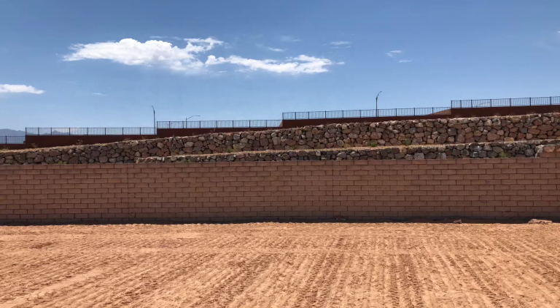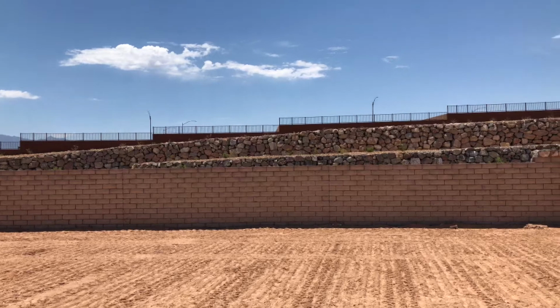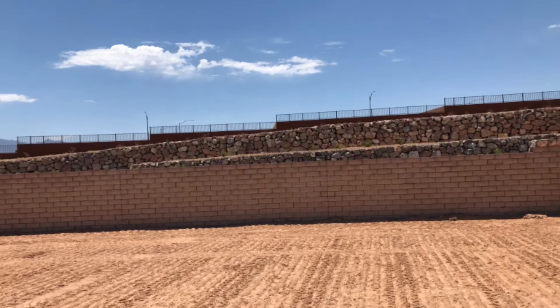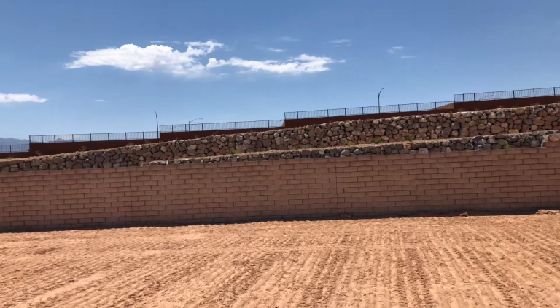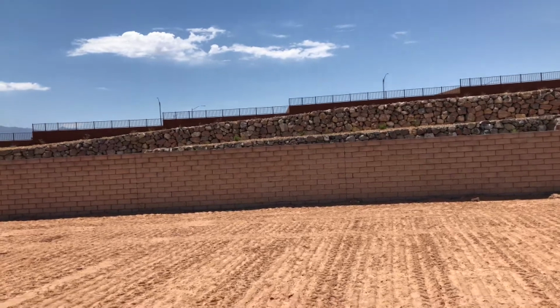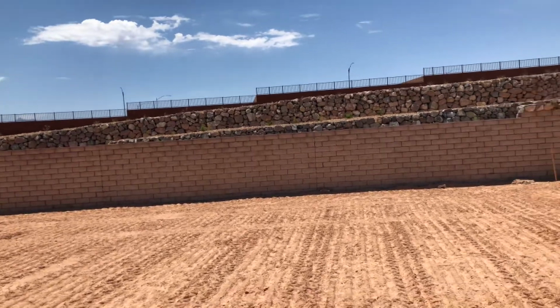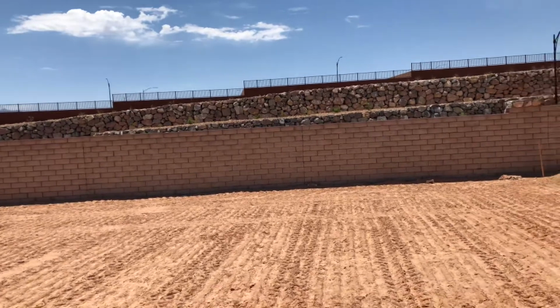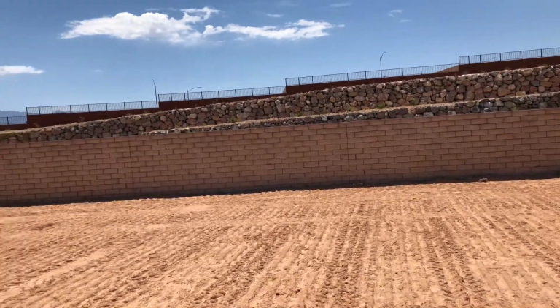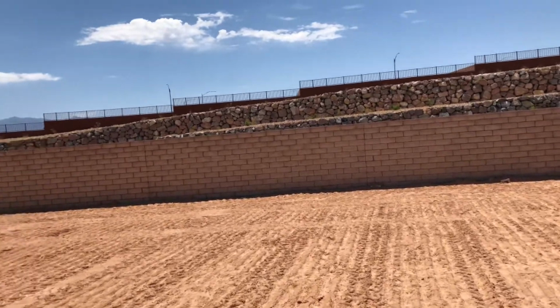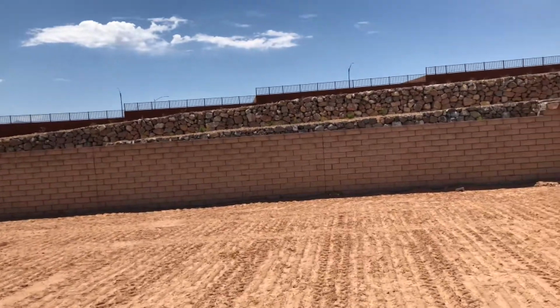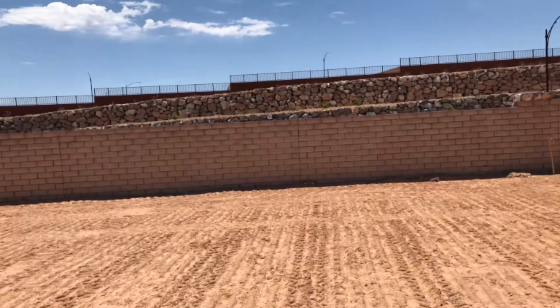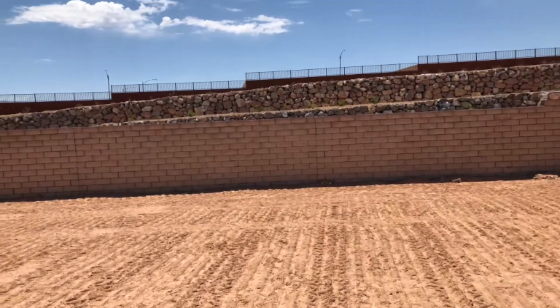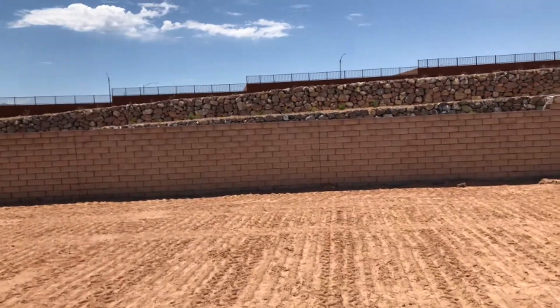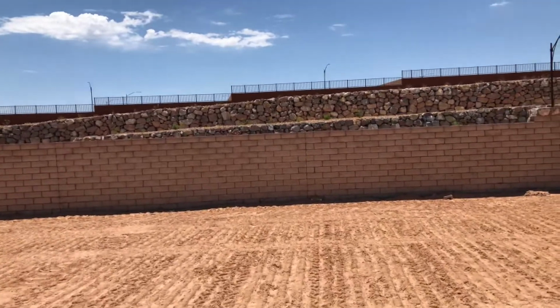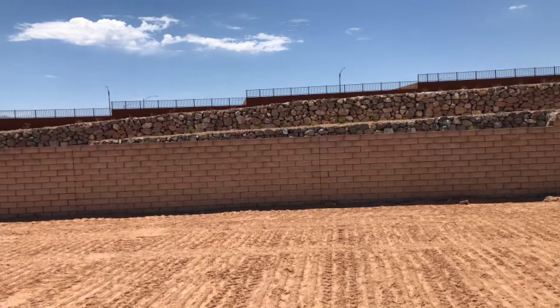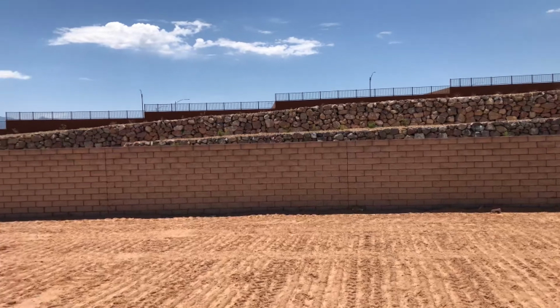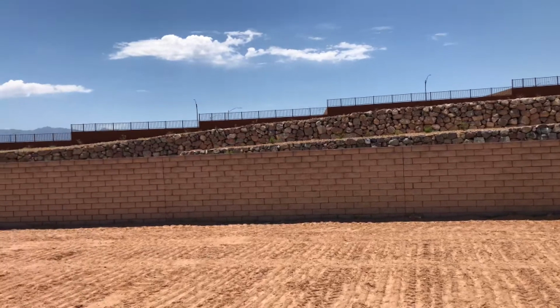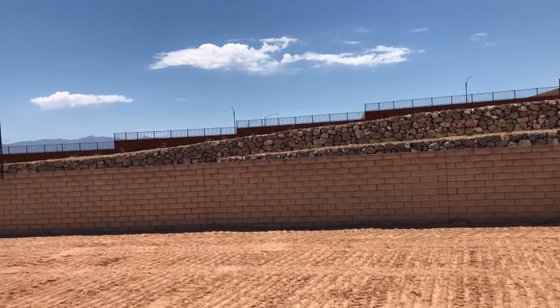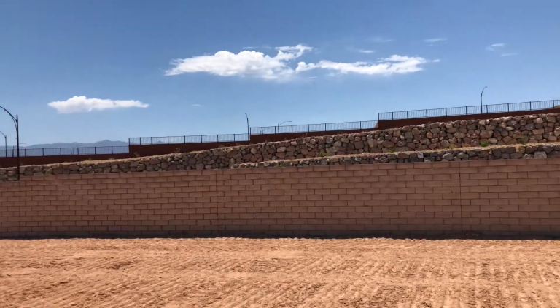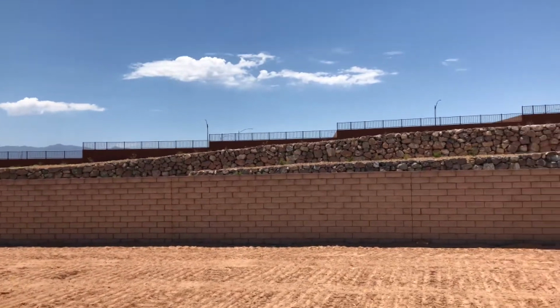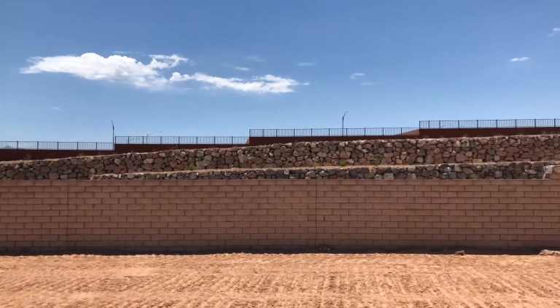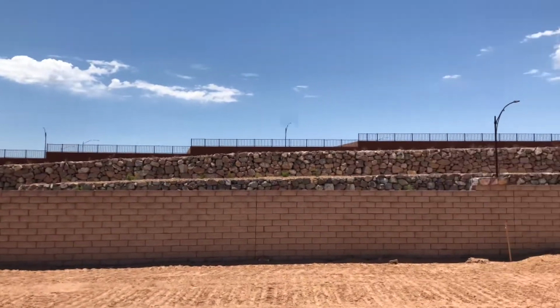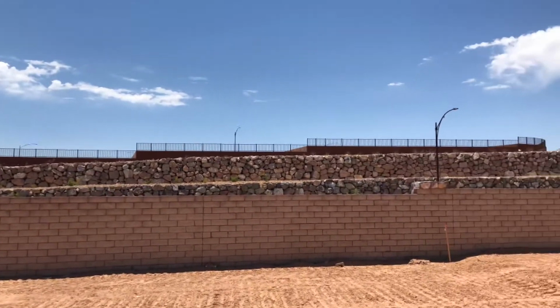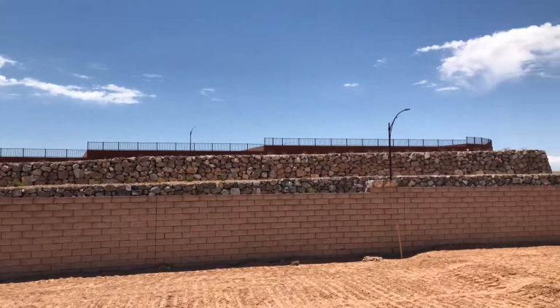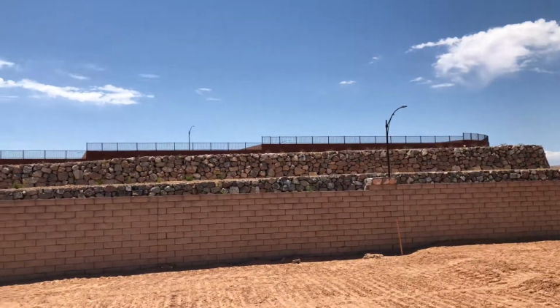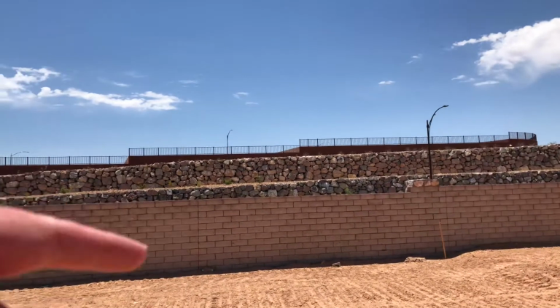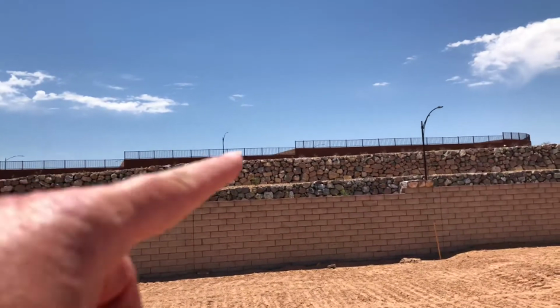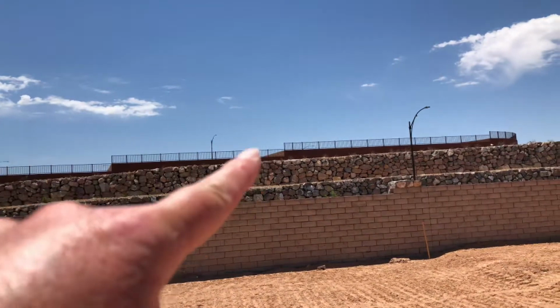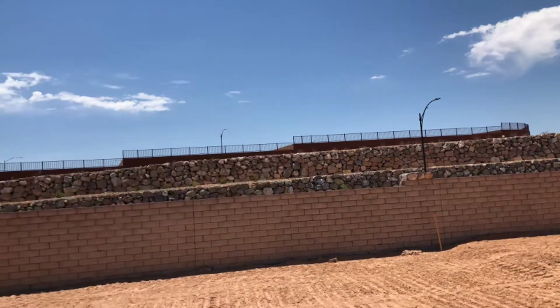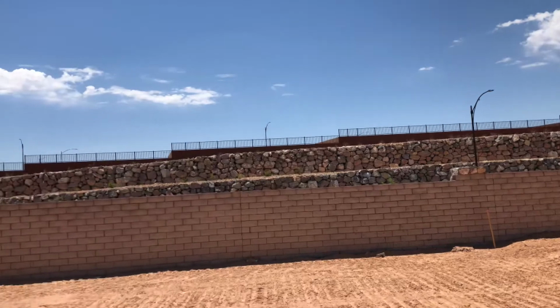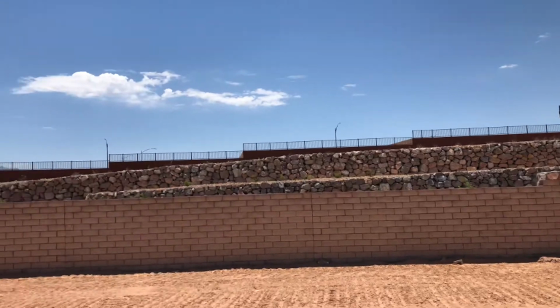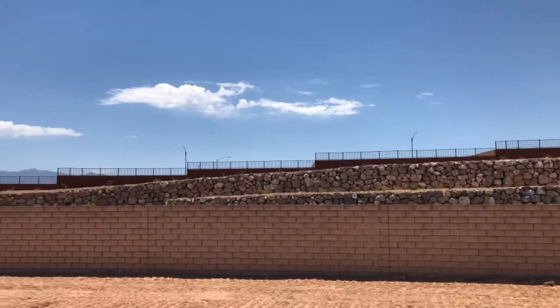This is lot 9 here in Horseshoe Ridge. You've got a wall here behind you which is nice for privacy. There's a road behind here and there are some houses that are built up there.